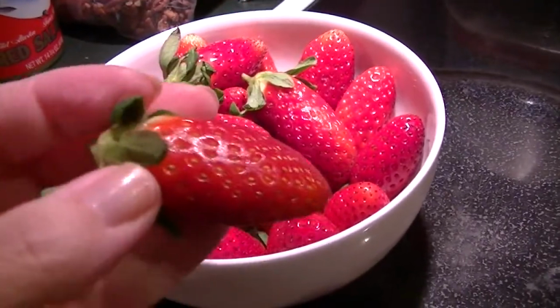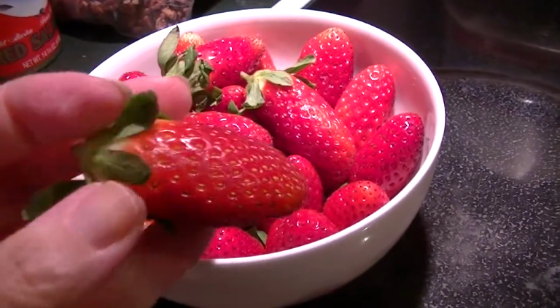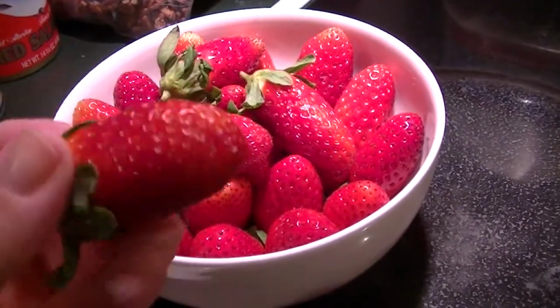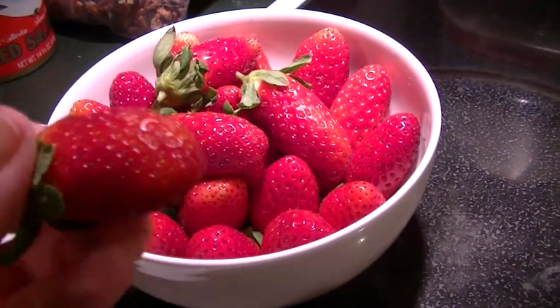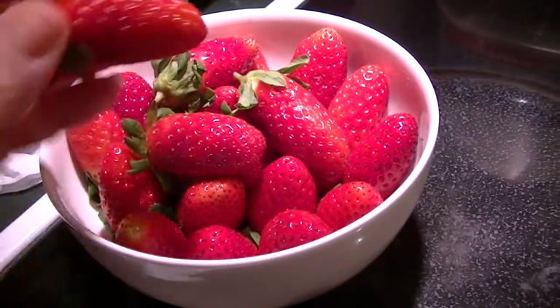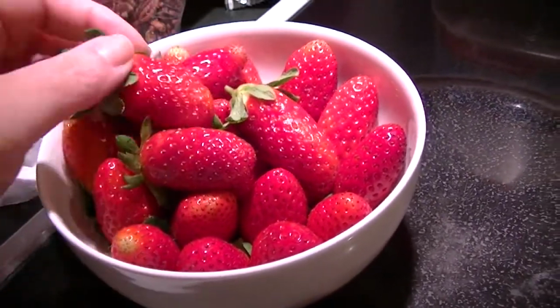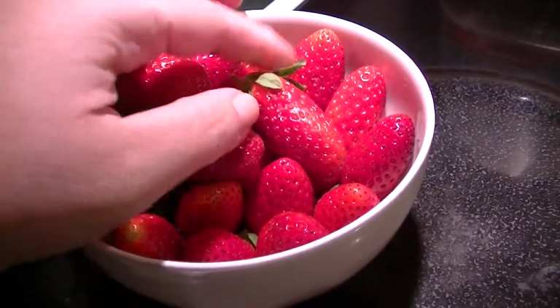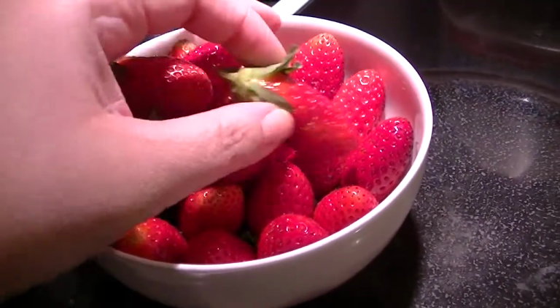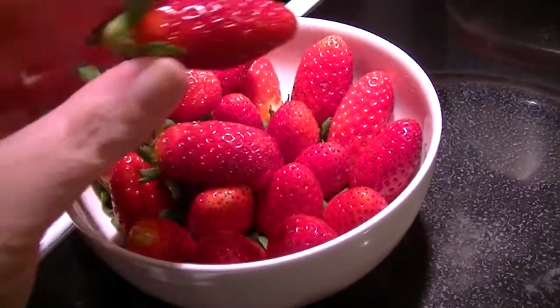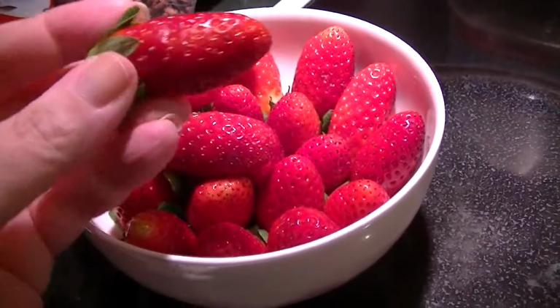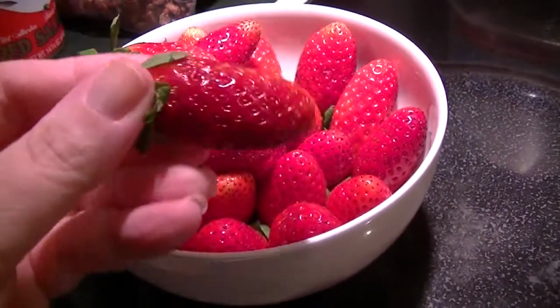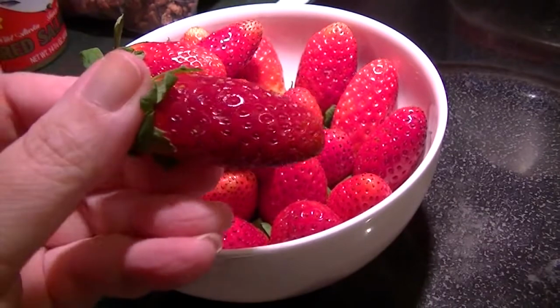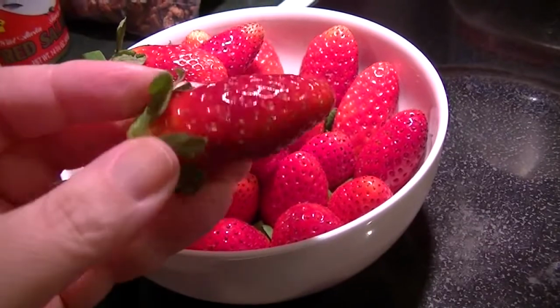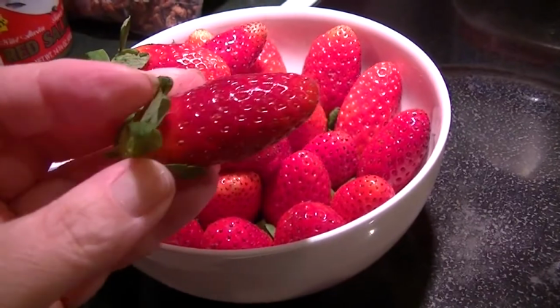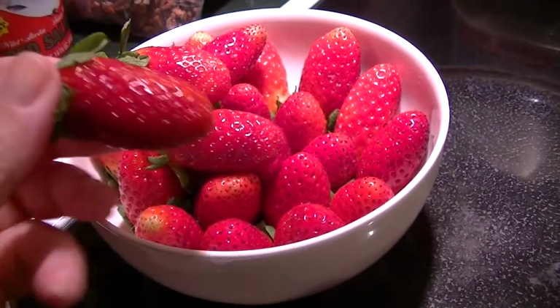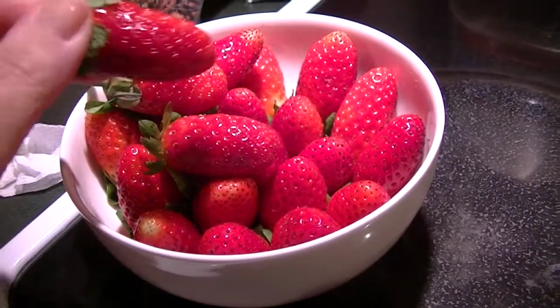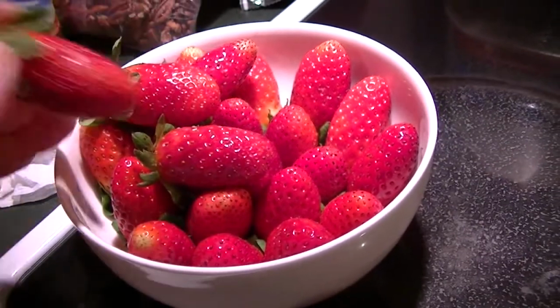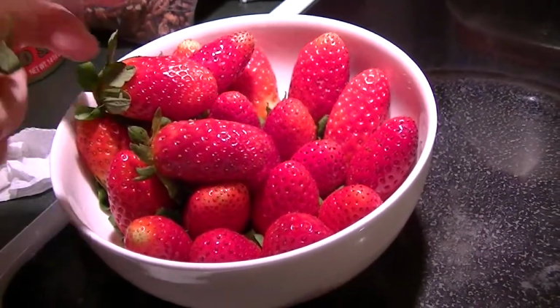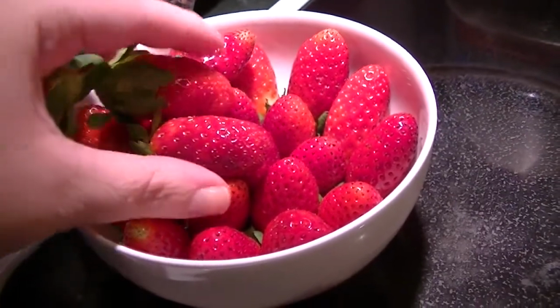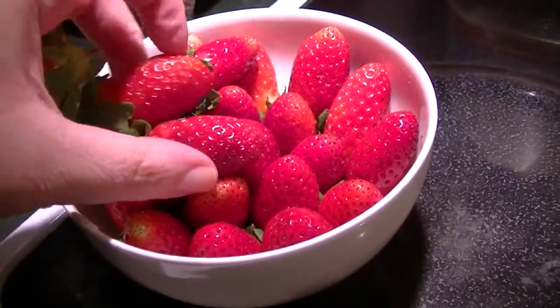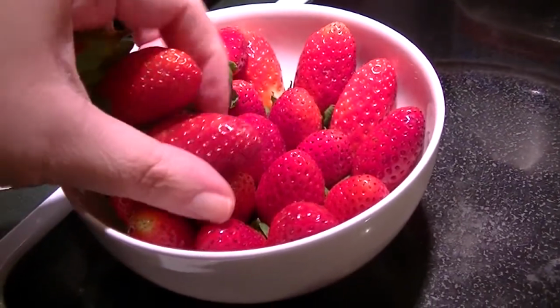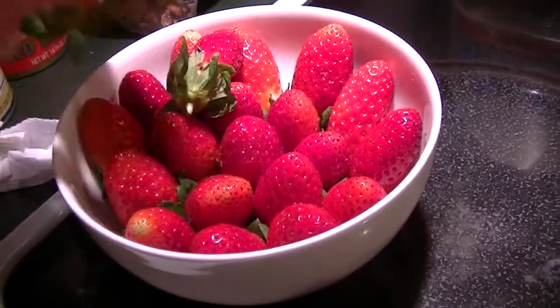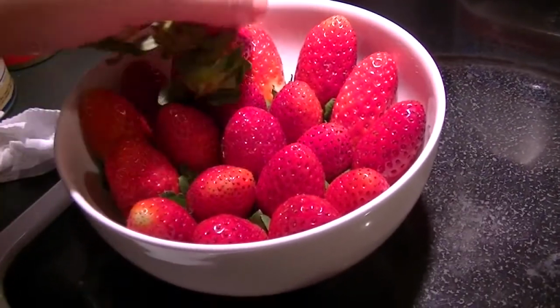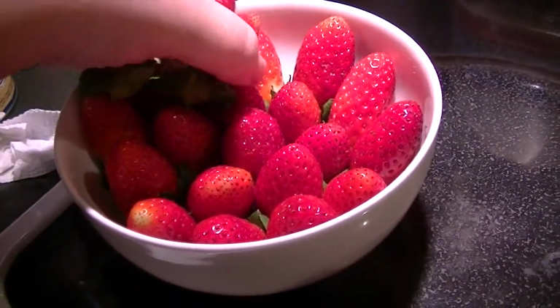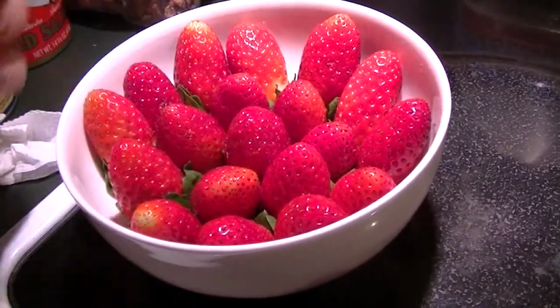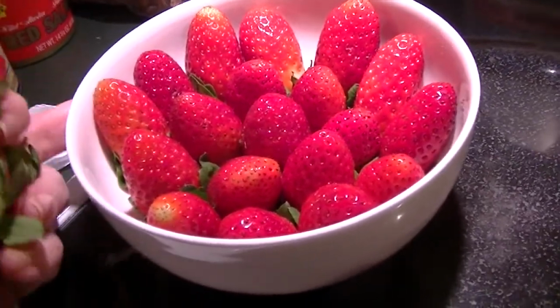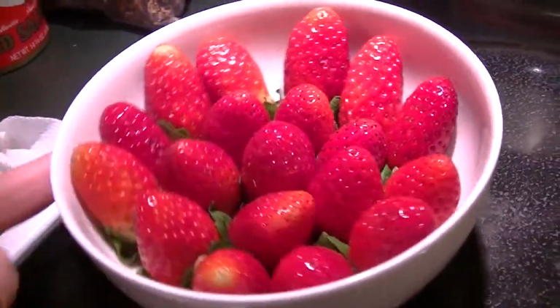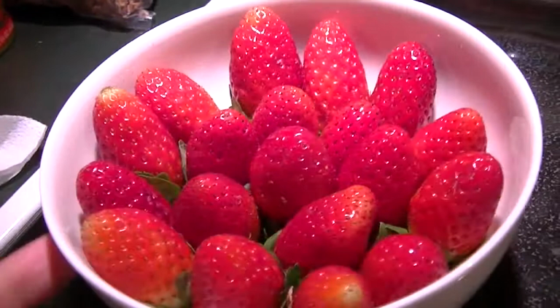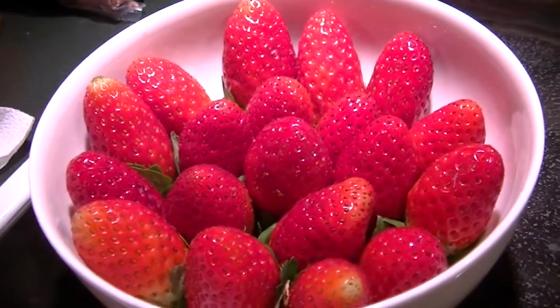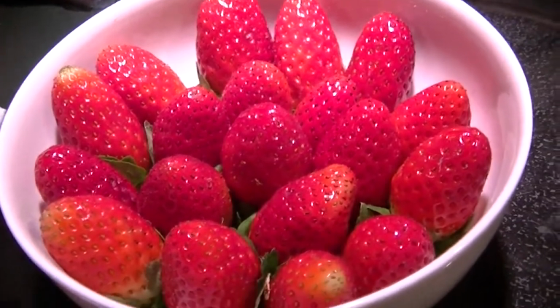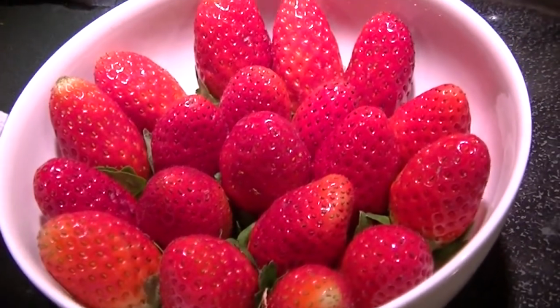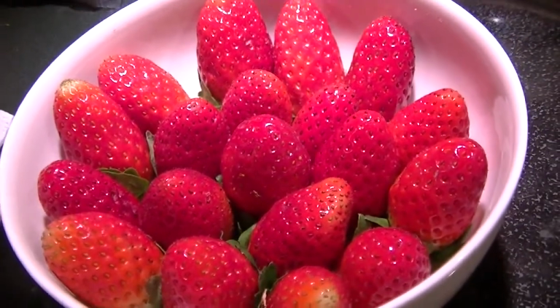I've never seen anything like this. They look like little torpedoes, little bullets, and they're just so beautiful. I just took some pictures. Look at that. Isn't that gorgeous?